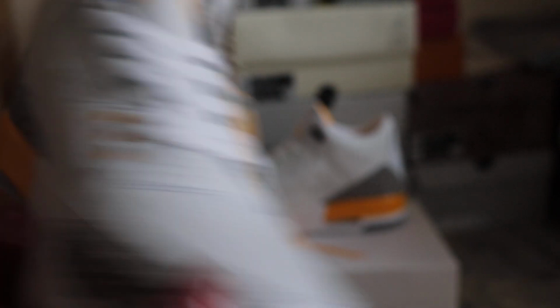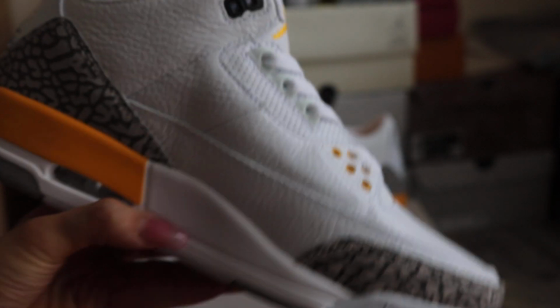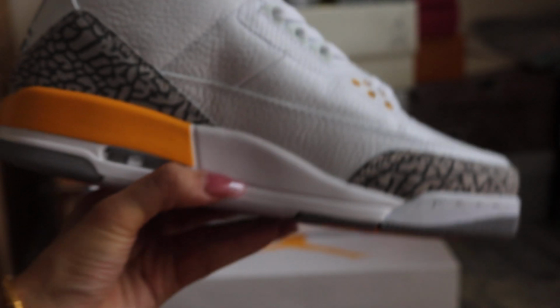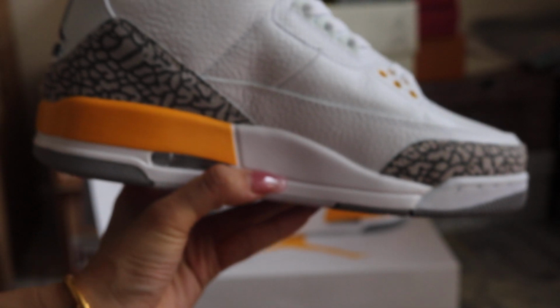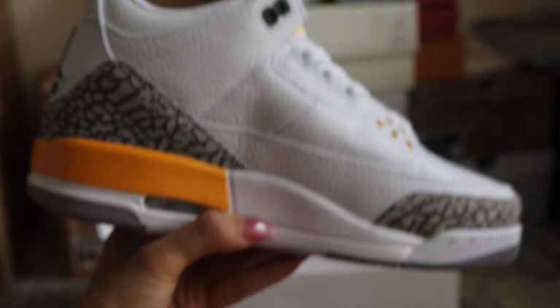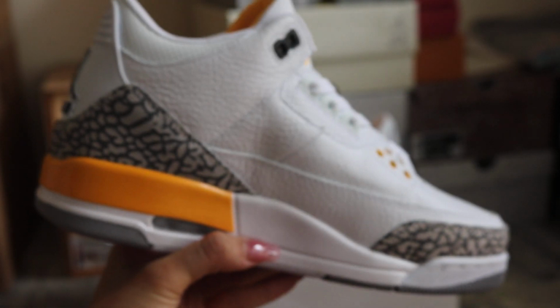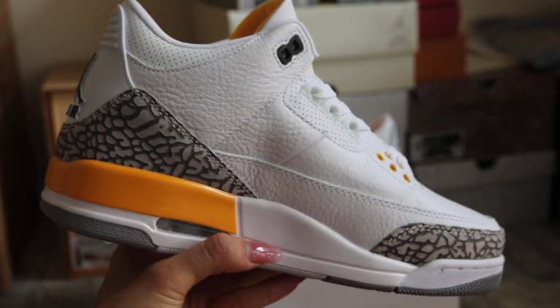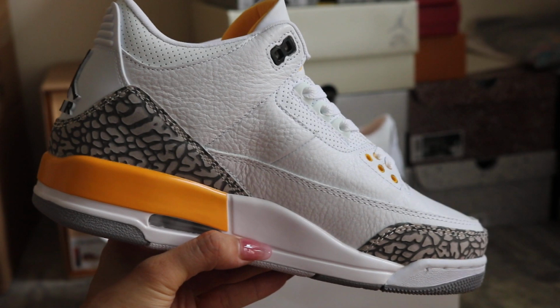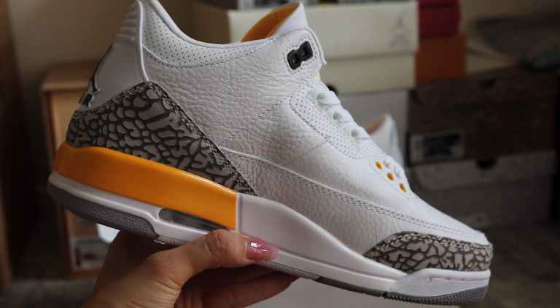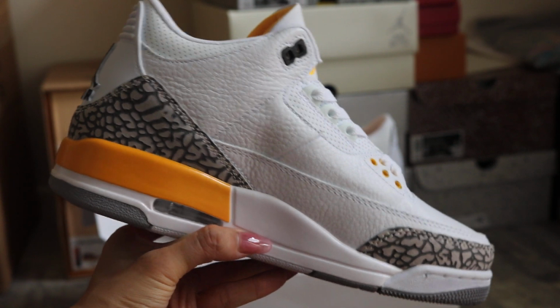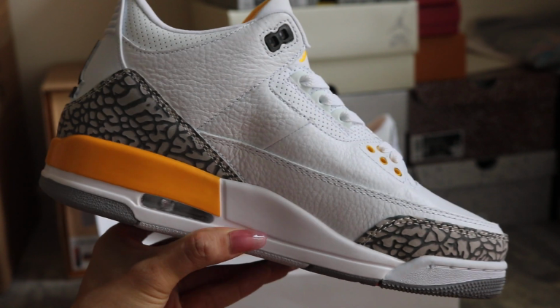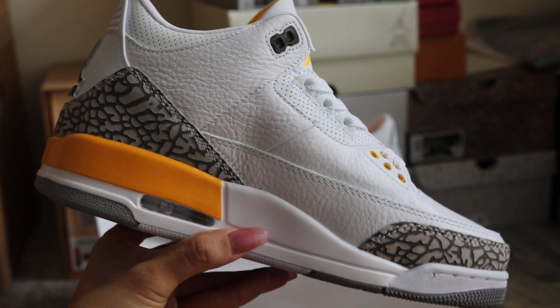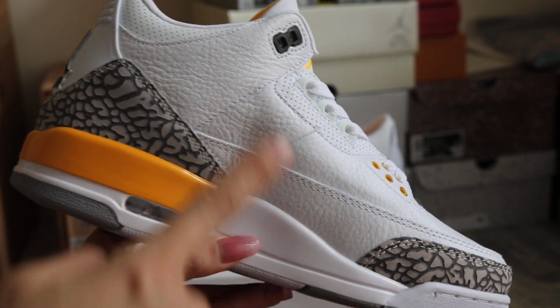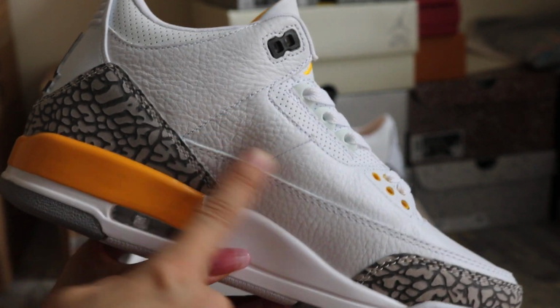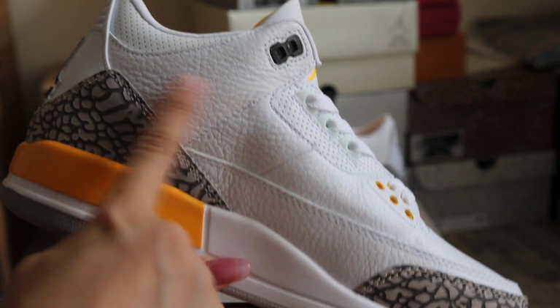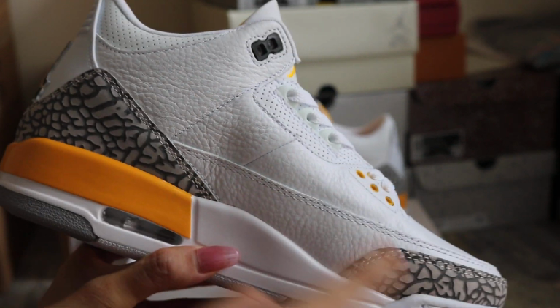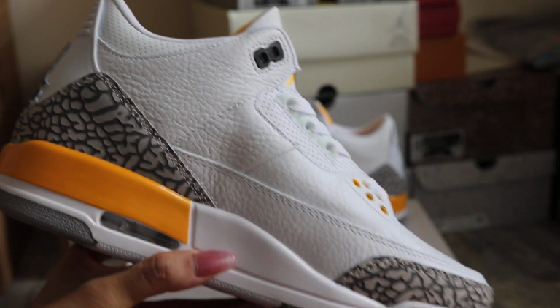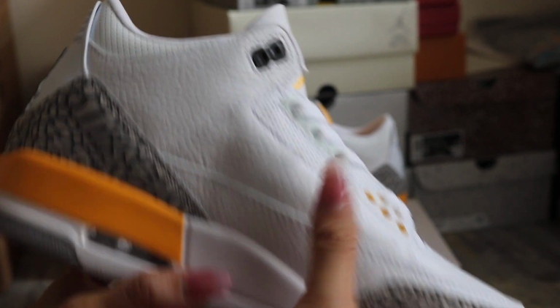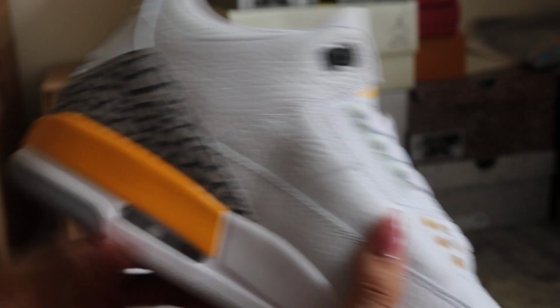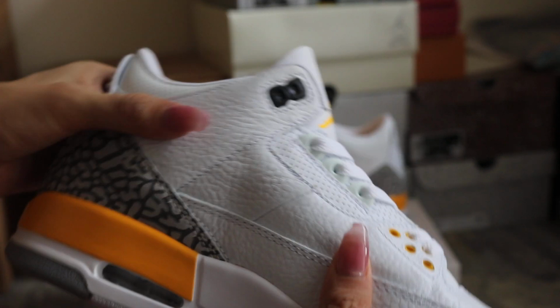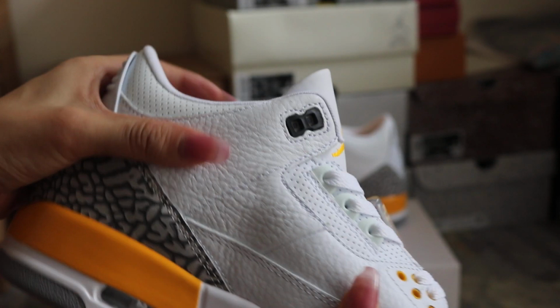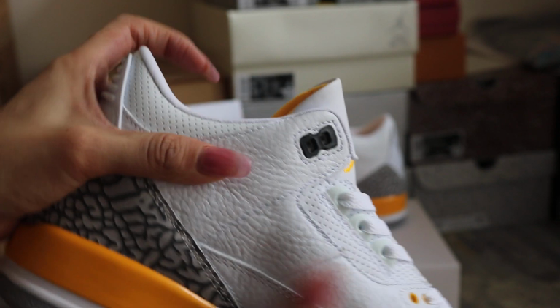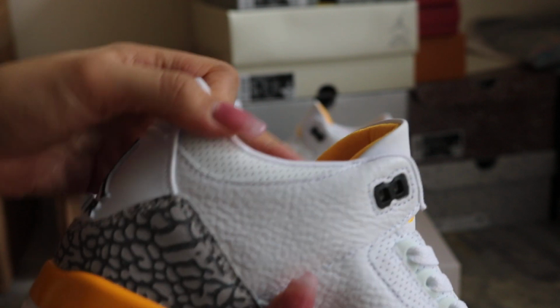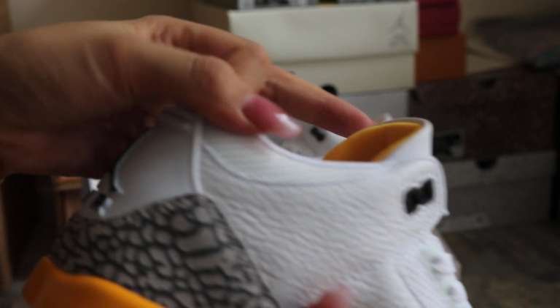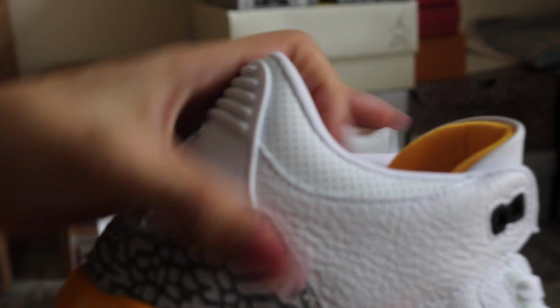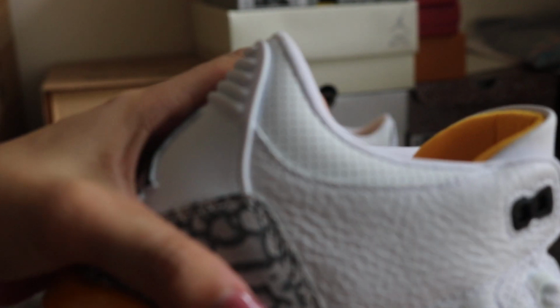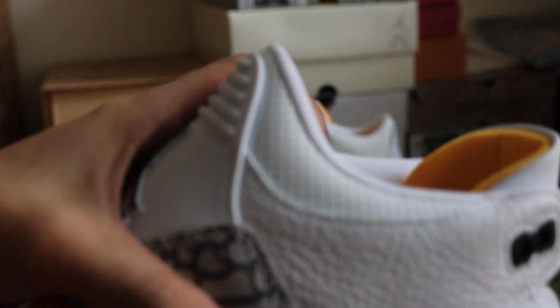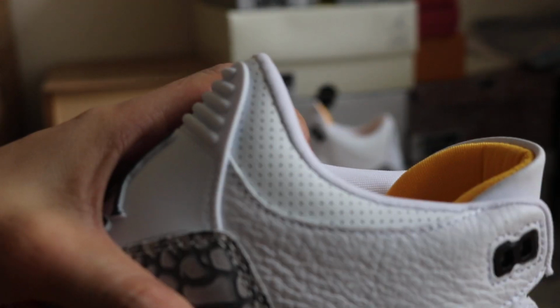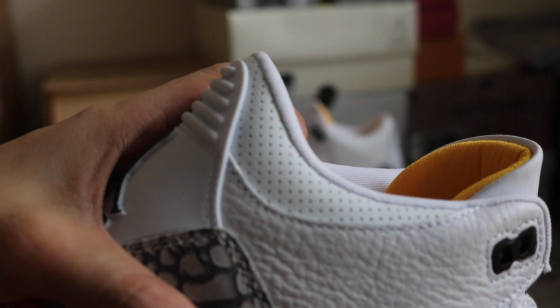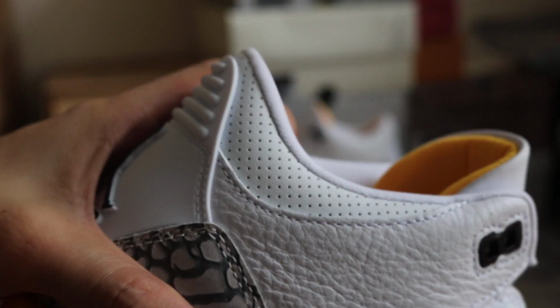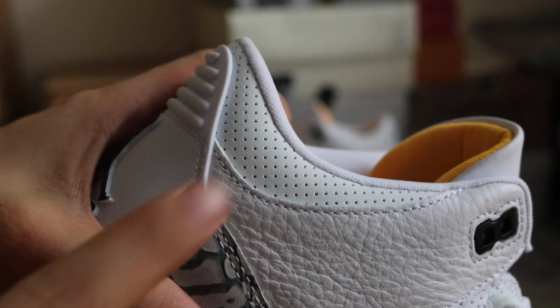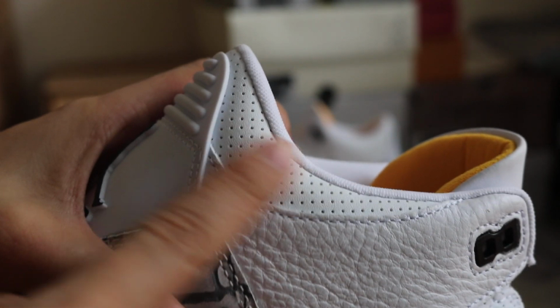And turn to the other side. Top of the shoes is like a tumble leather. And check out here — it's leather too.